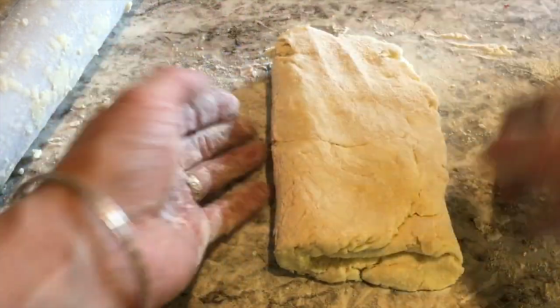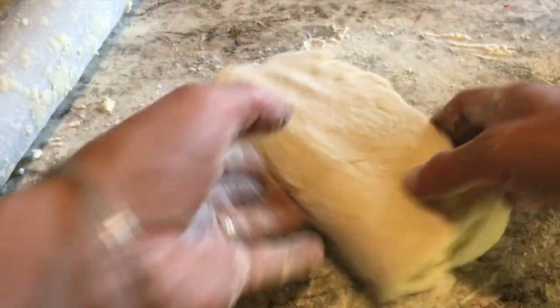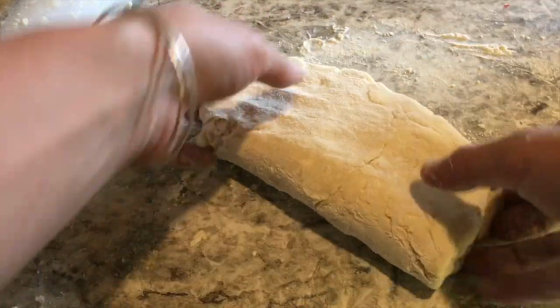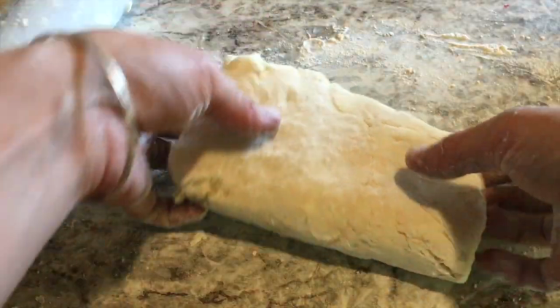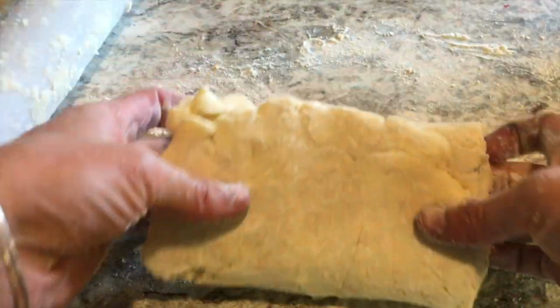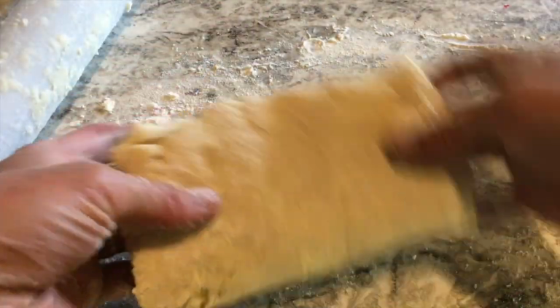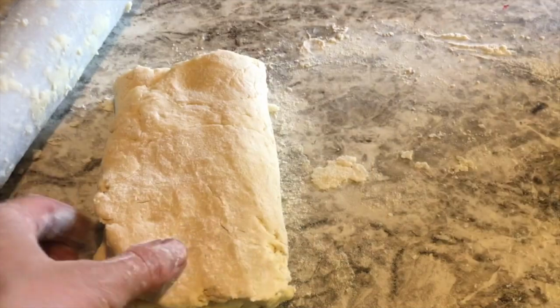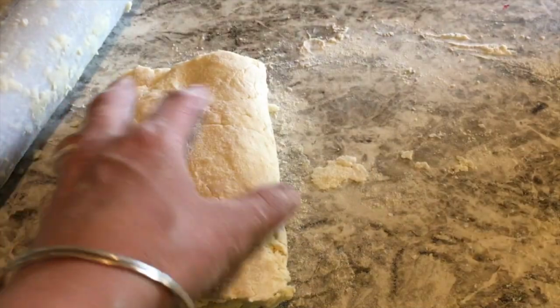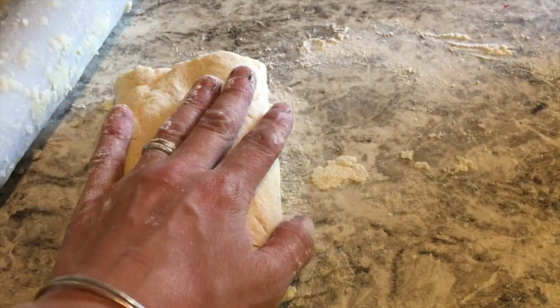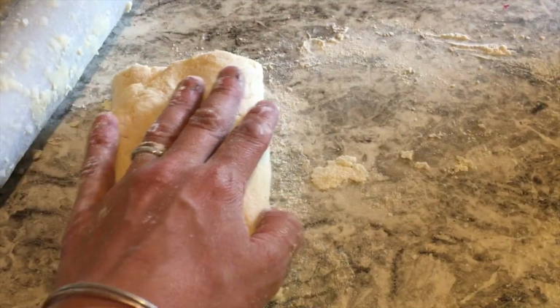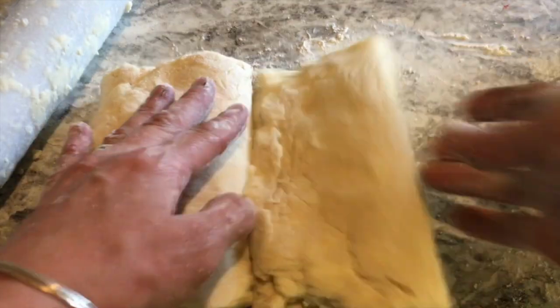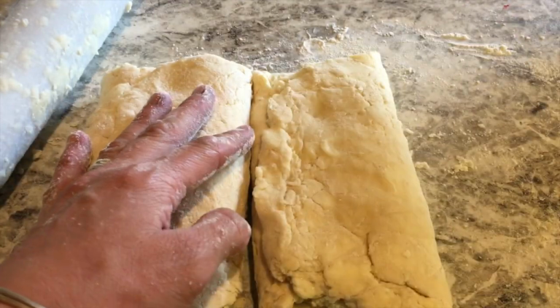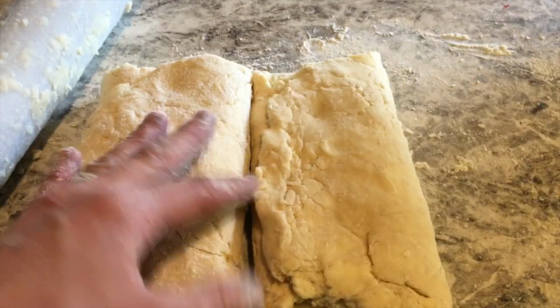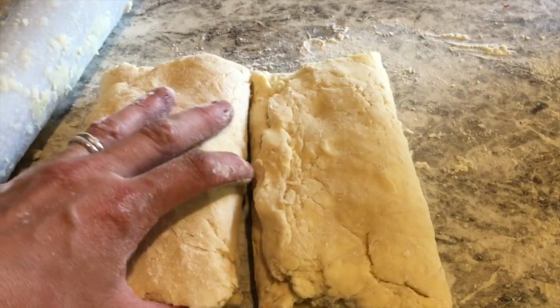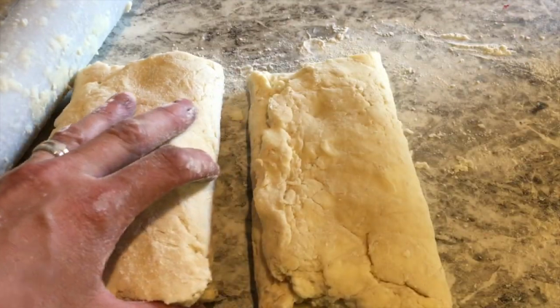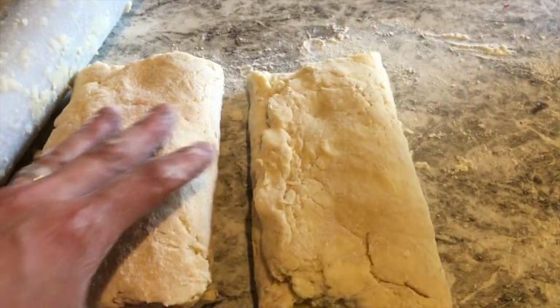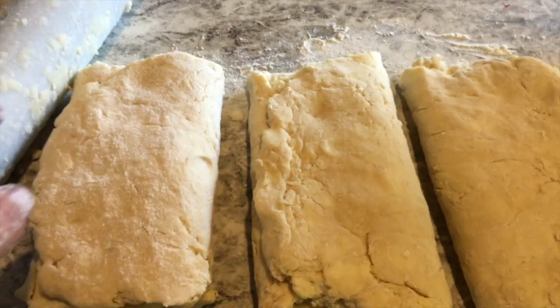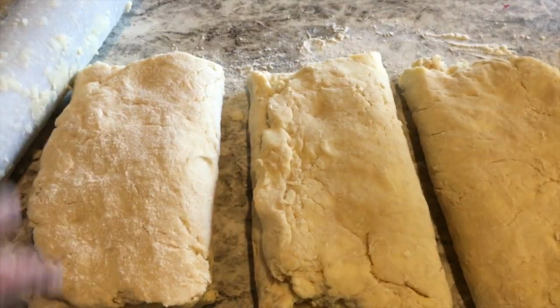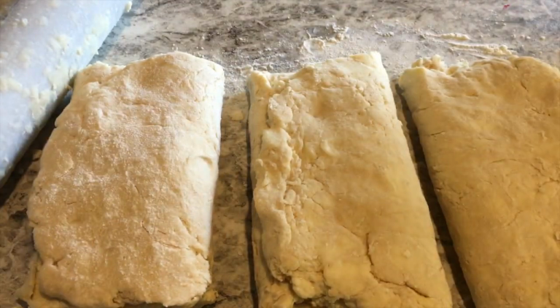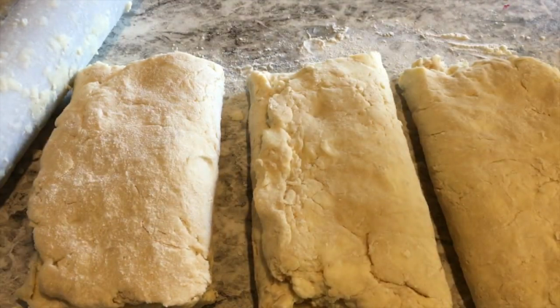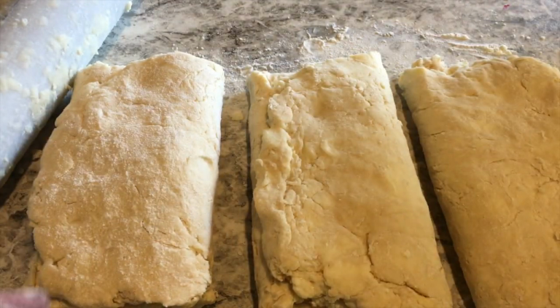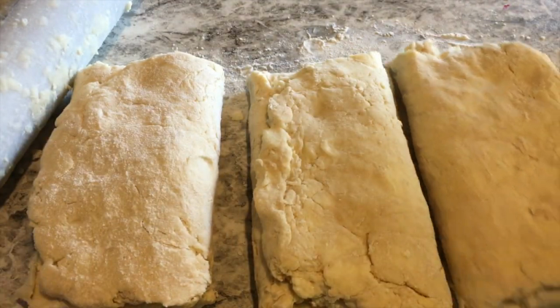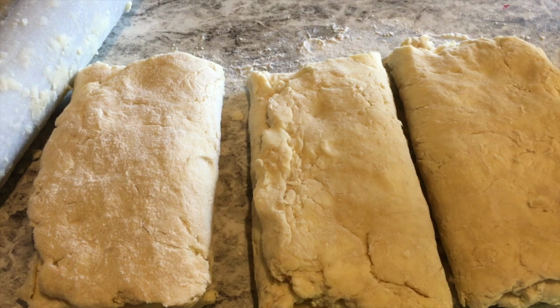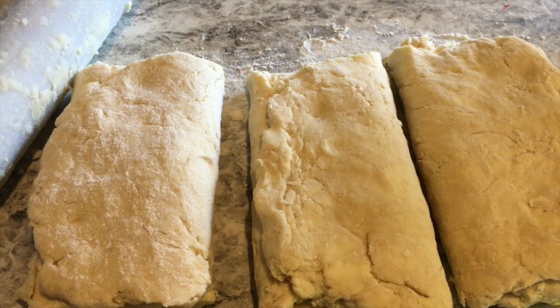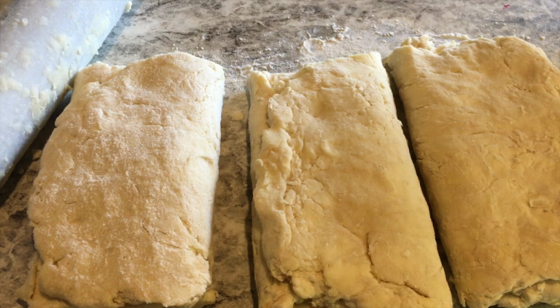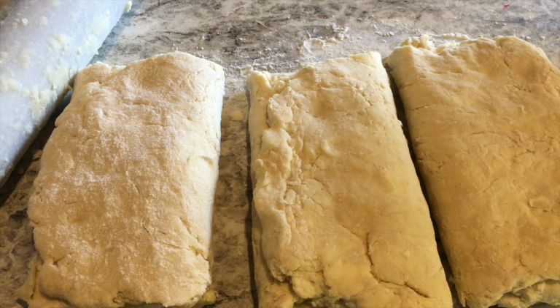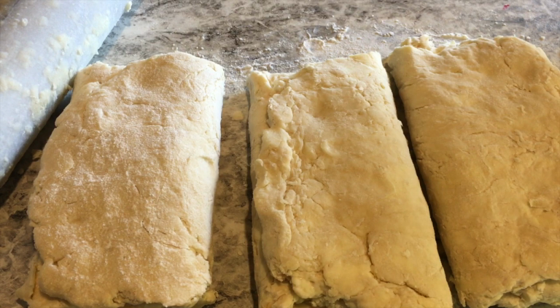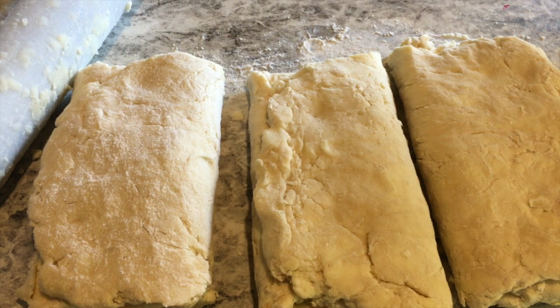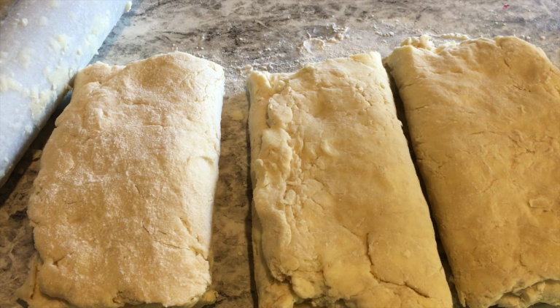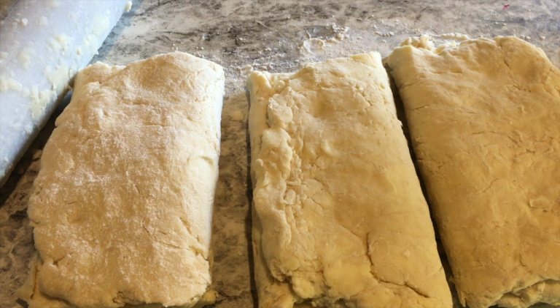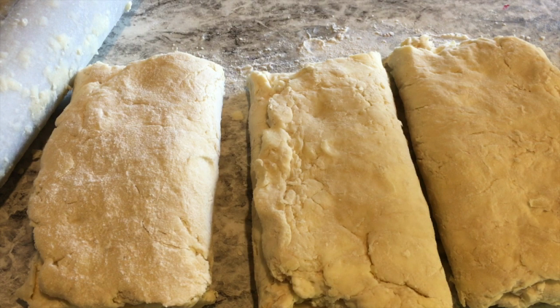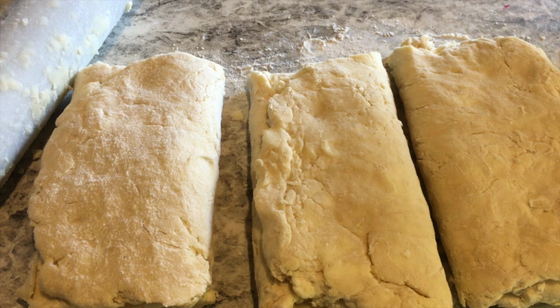Press it. Now we've got our little packages. I've got three pounds of puff pastry and they're going to get put in a Ziploc bag and put in the fridge.